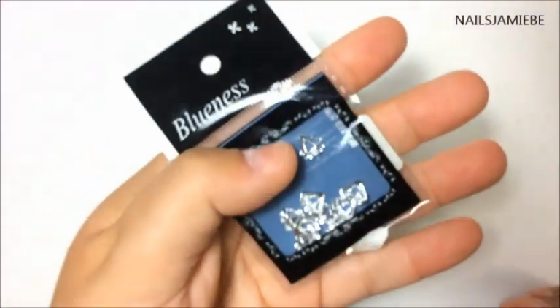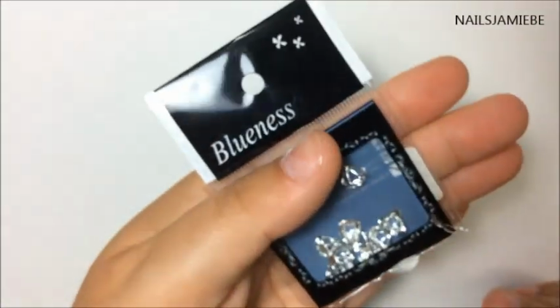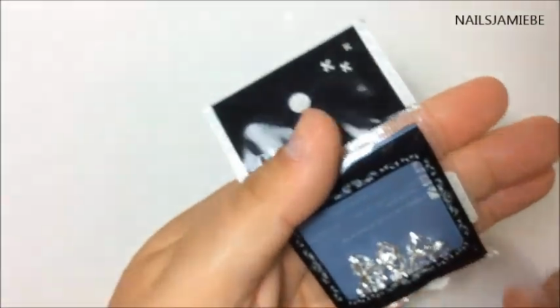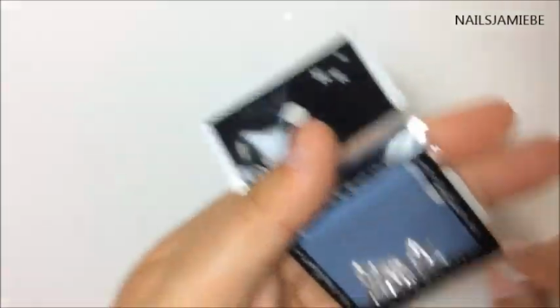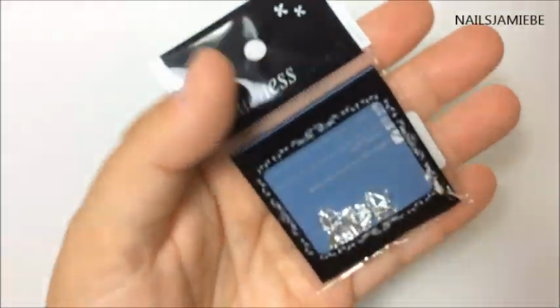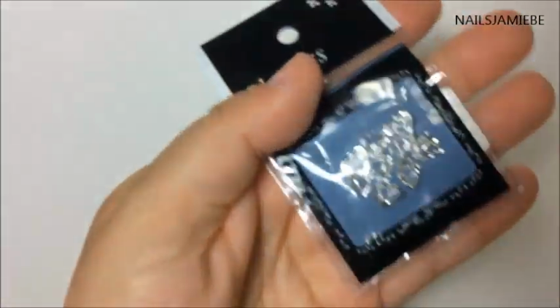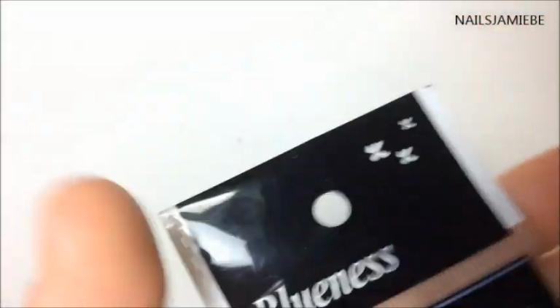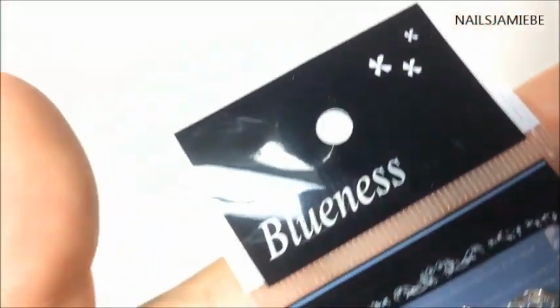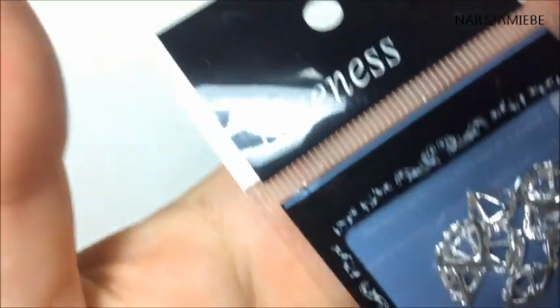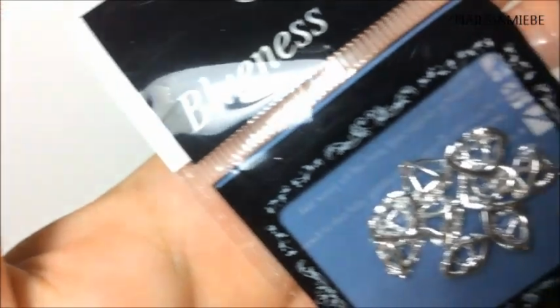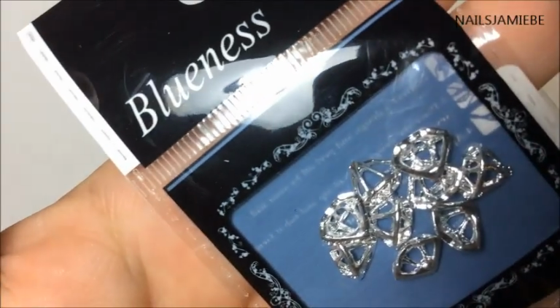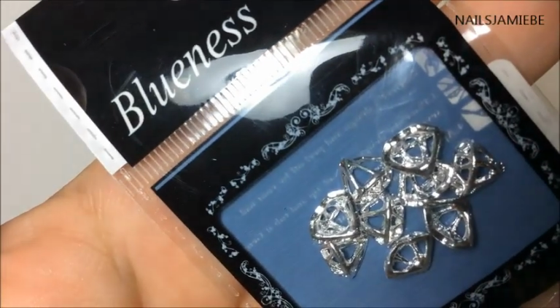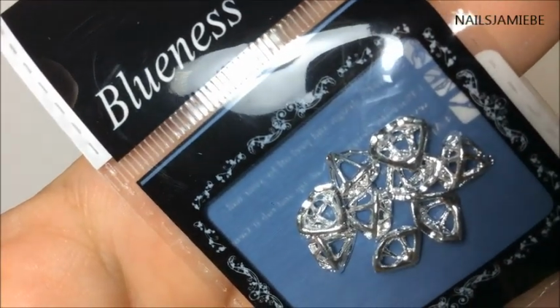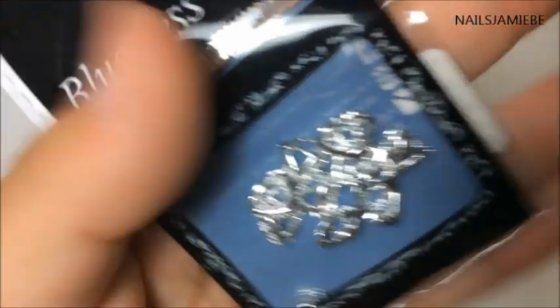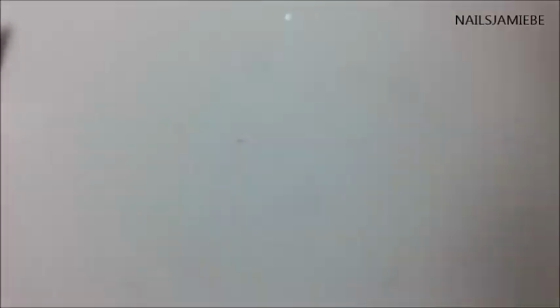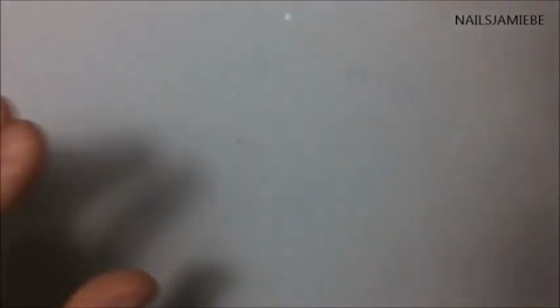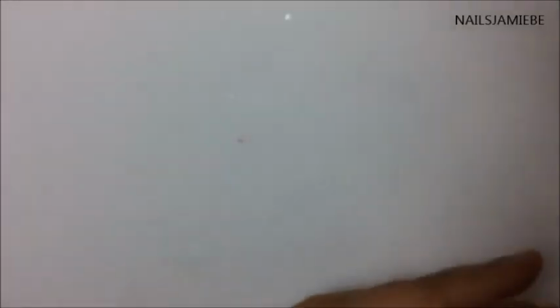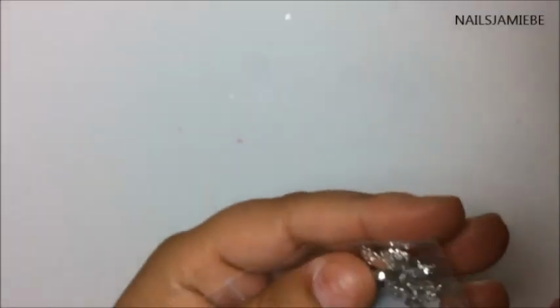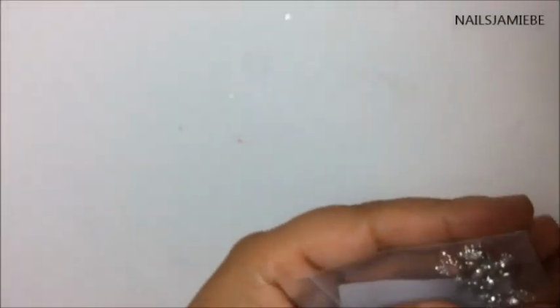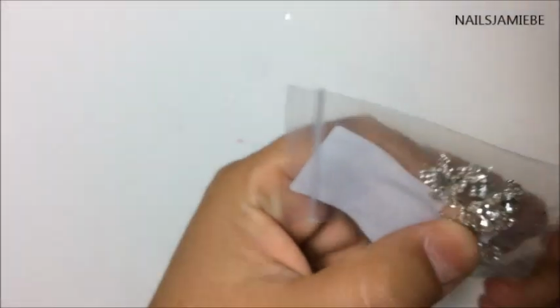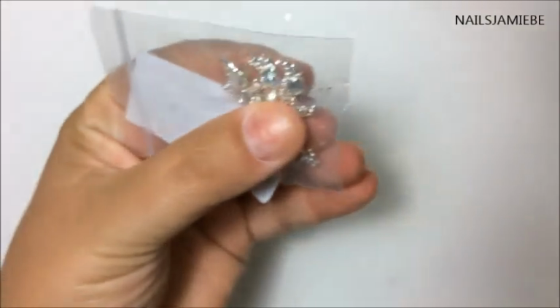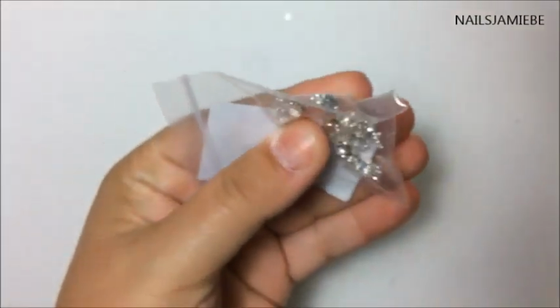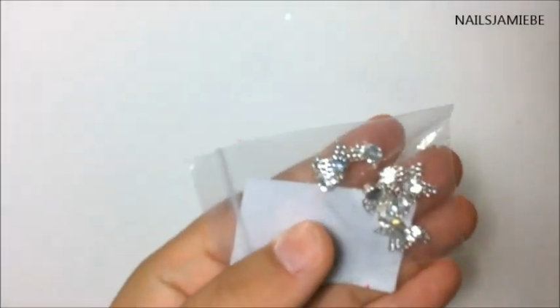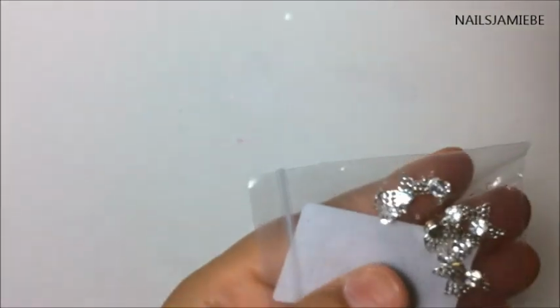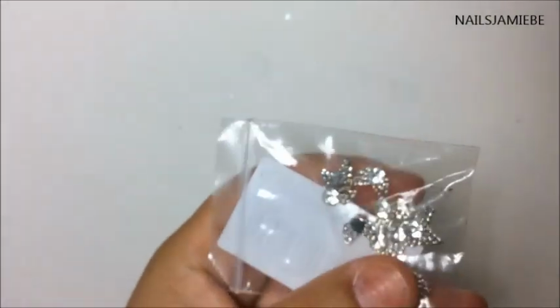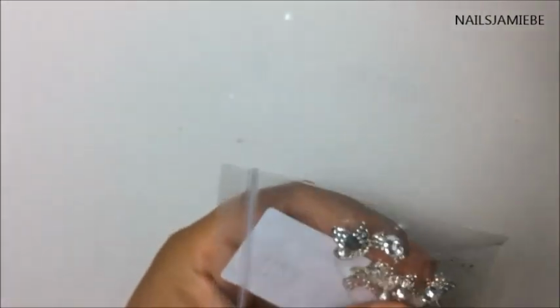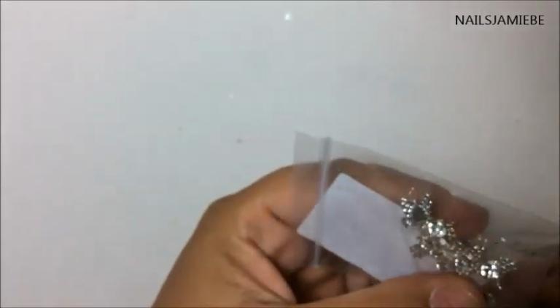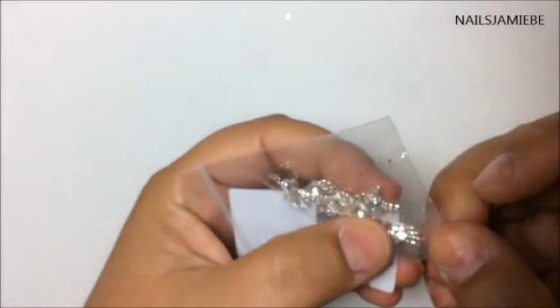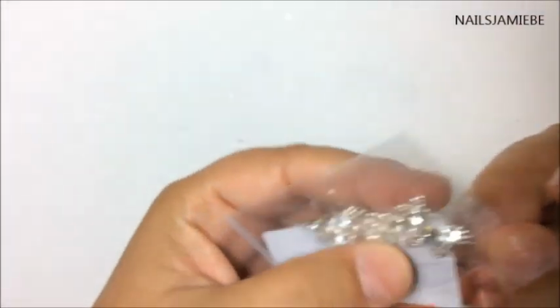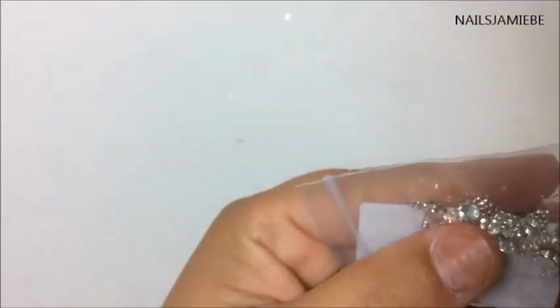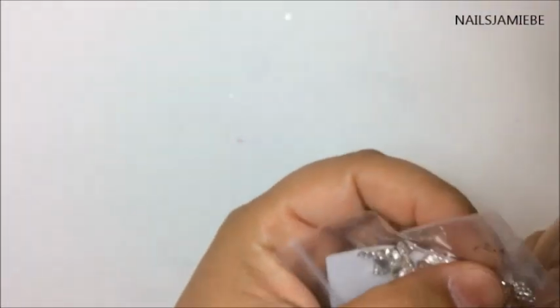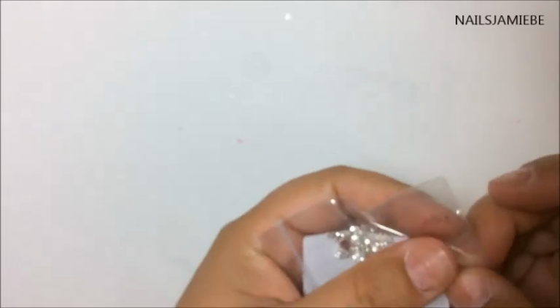I also got these ones here — they are the silver diamonds. And then I also got these ones here, they almost look like wings in a way with a diamond or a rhinestone.